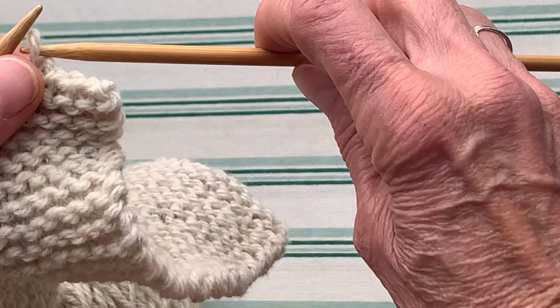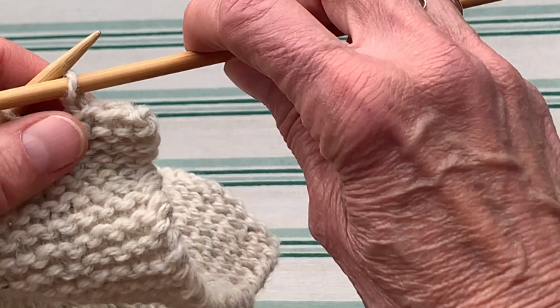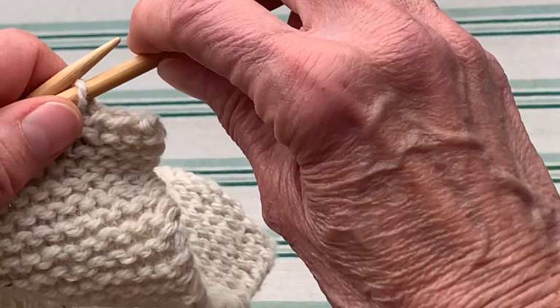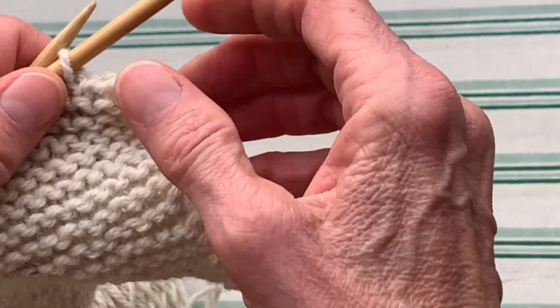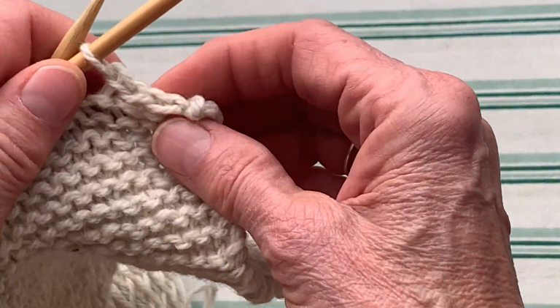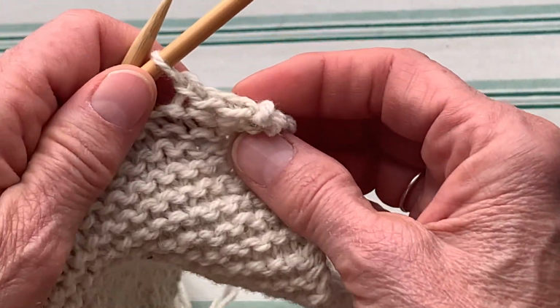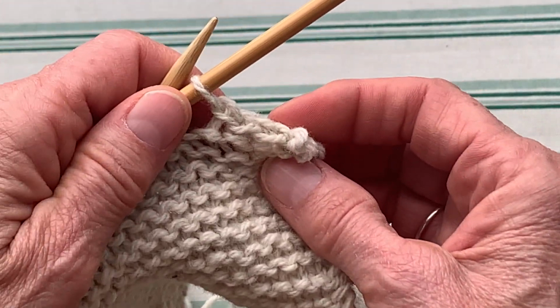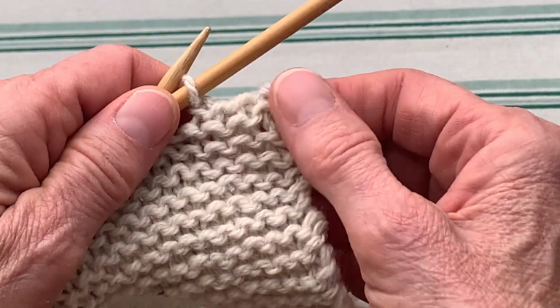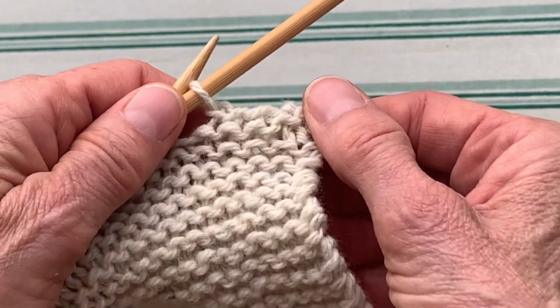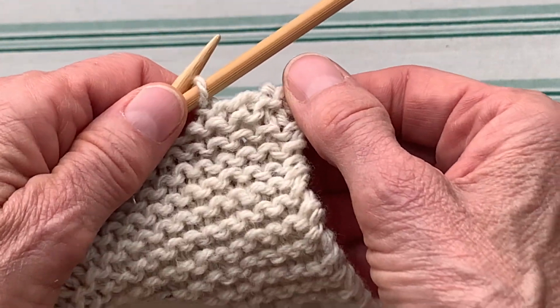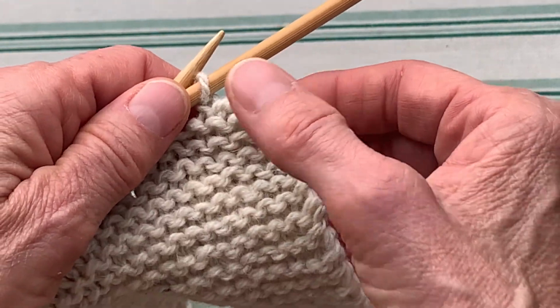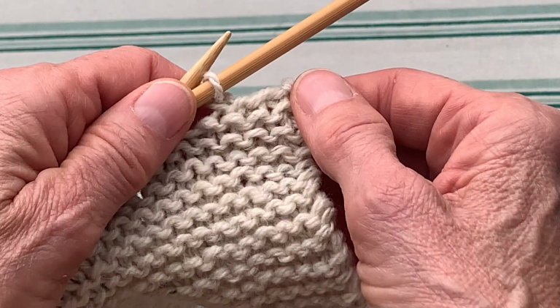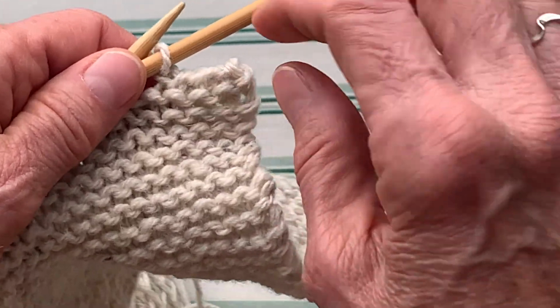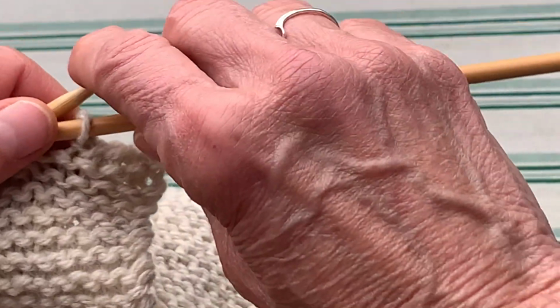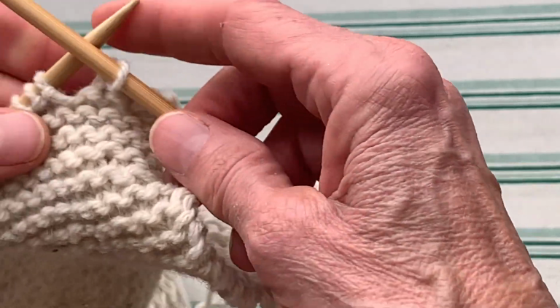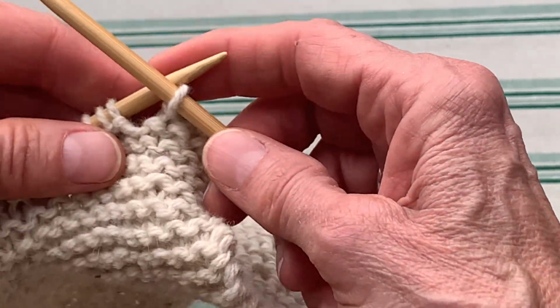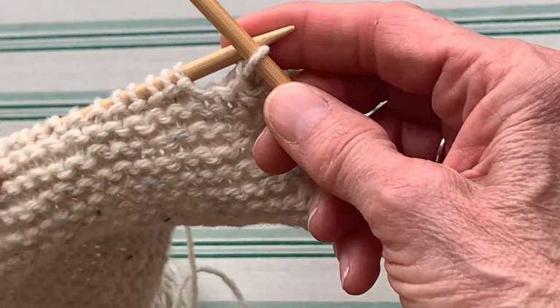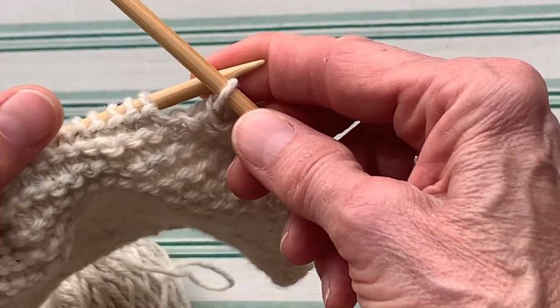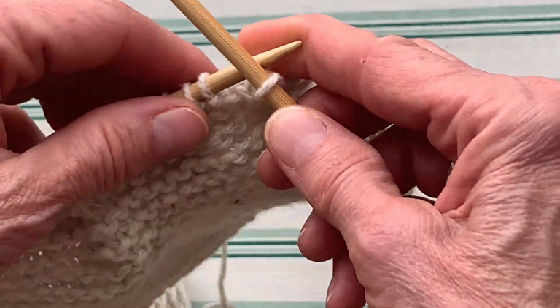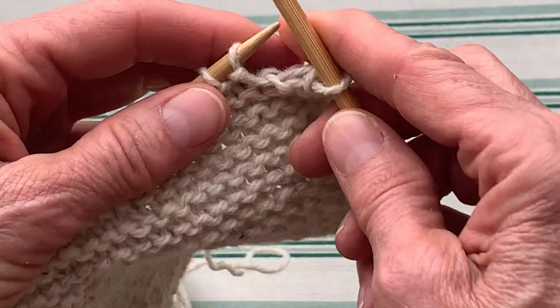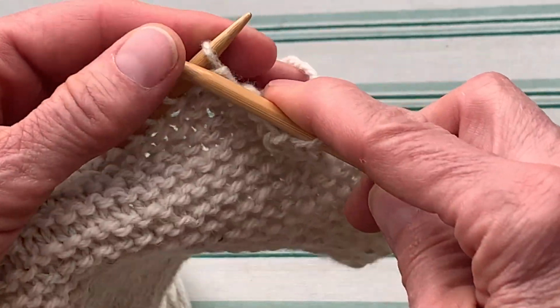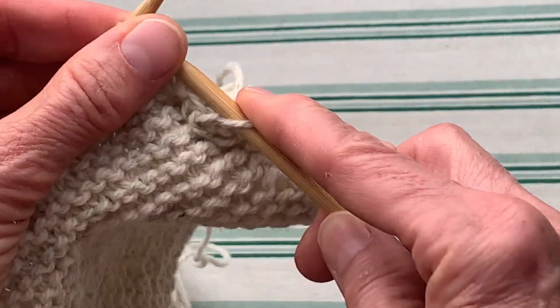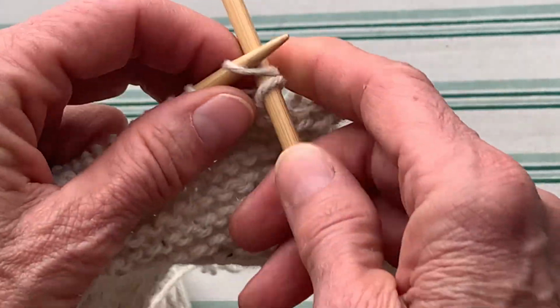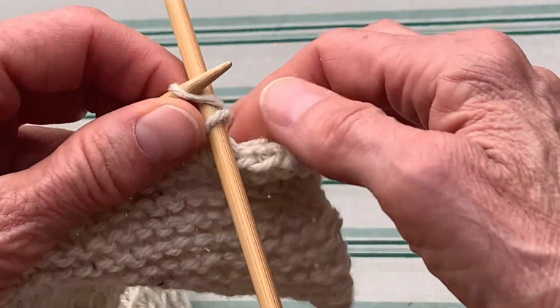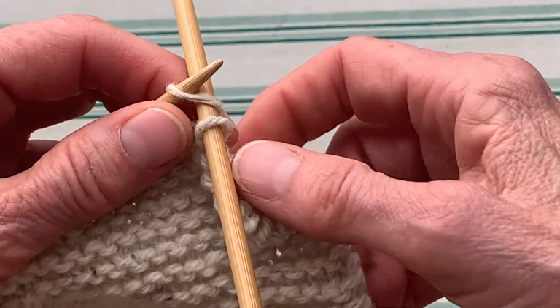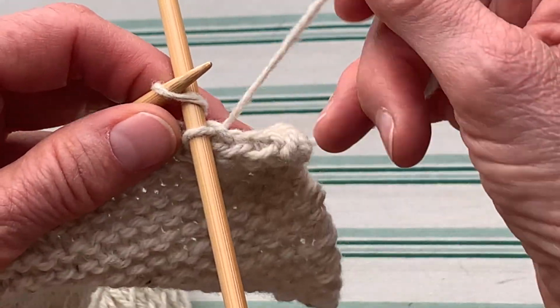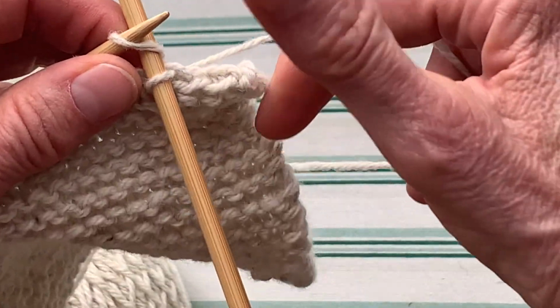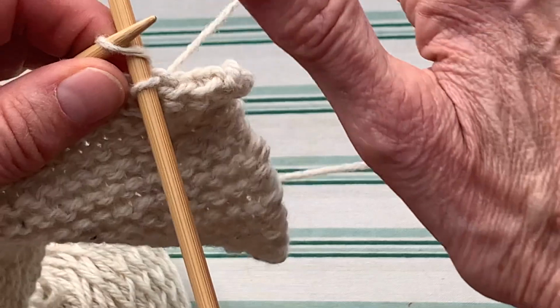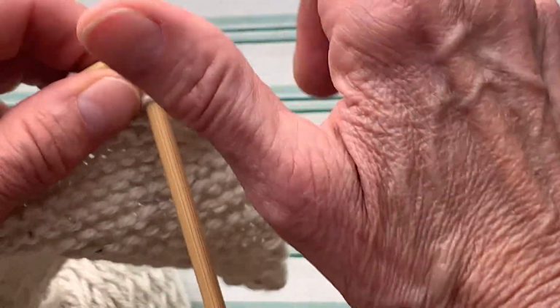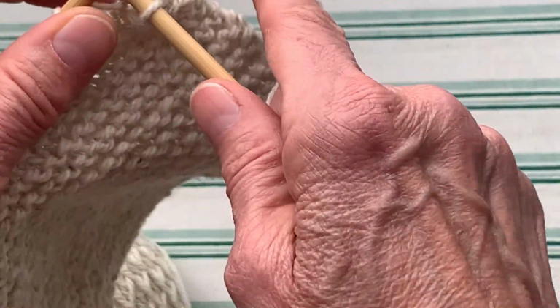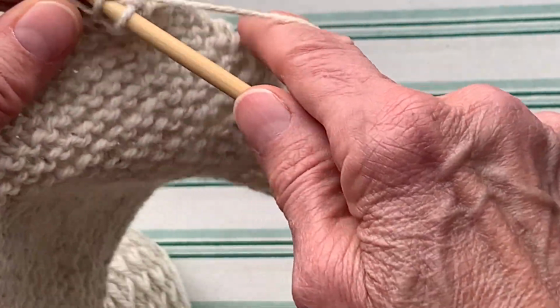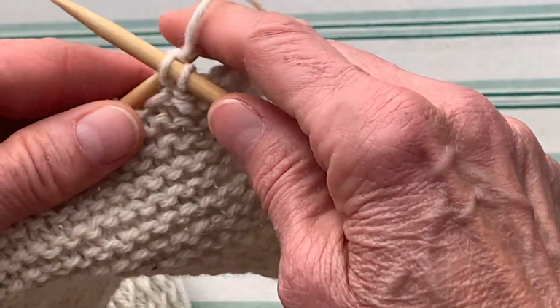Pull this one up, over and off, and now you can start to see that it's creating a nice edge here — a nice flat edge. So you'll do that all the way across and I'm going to speed up the video because I want to show you what happens at the end.